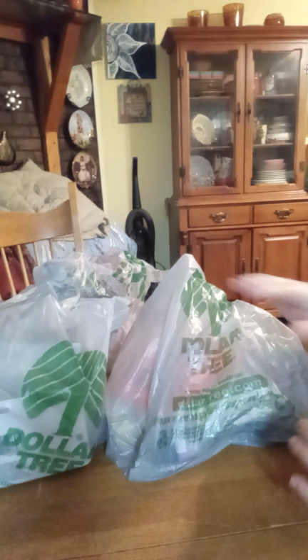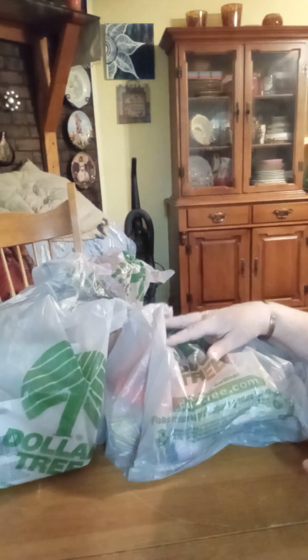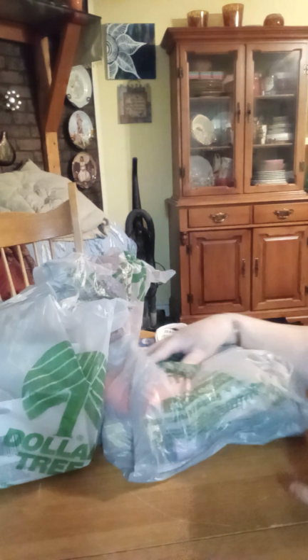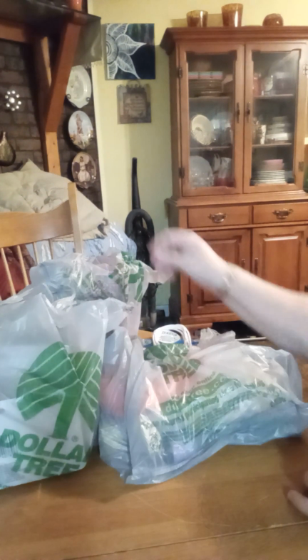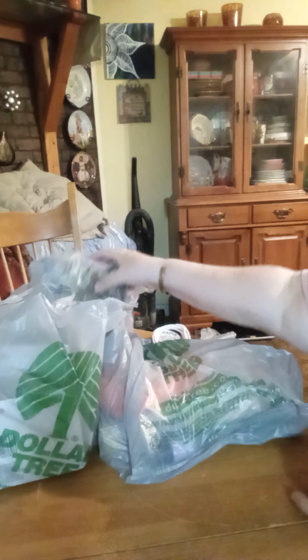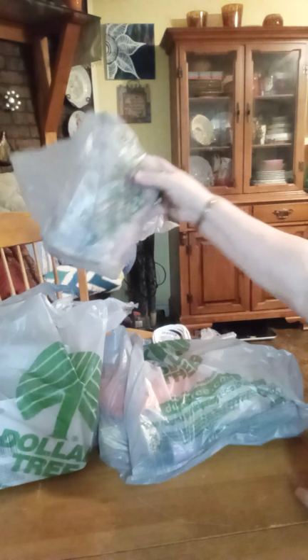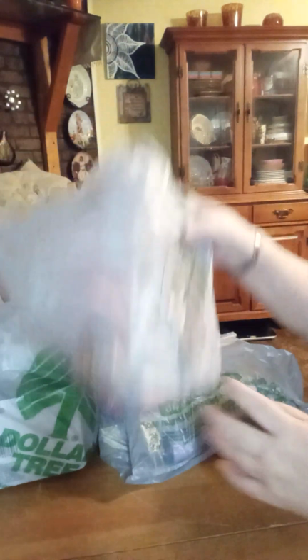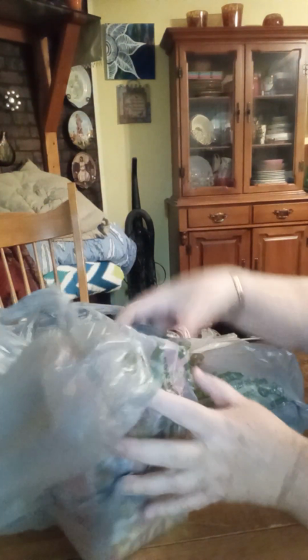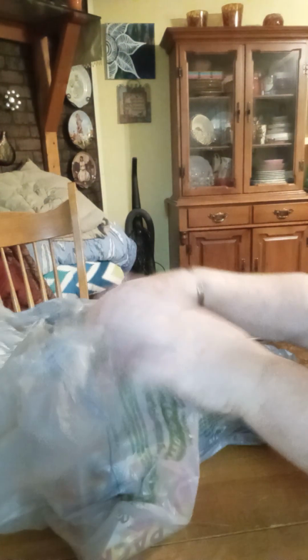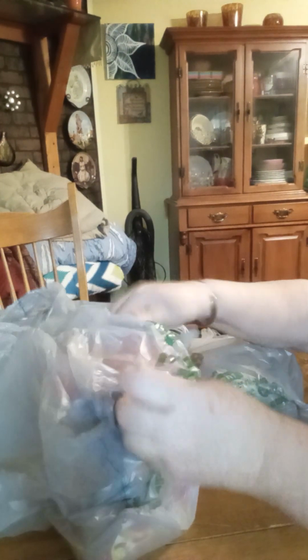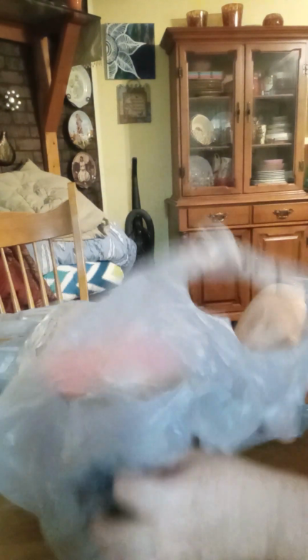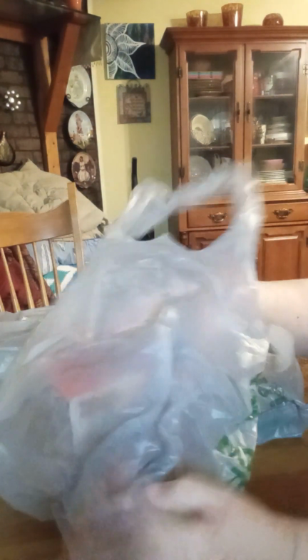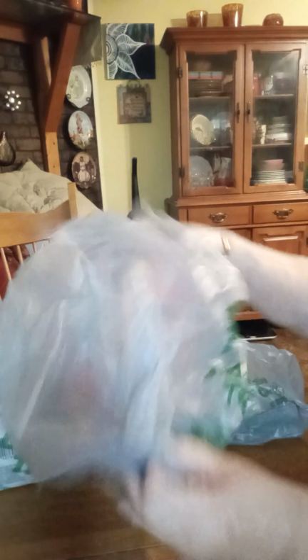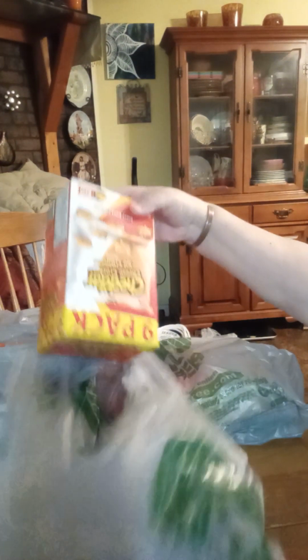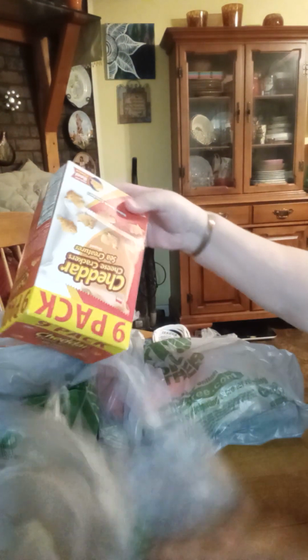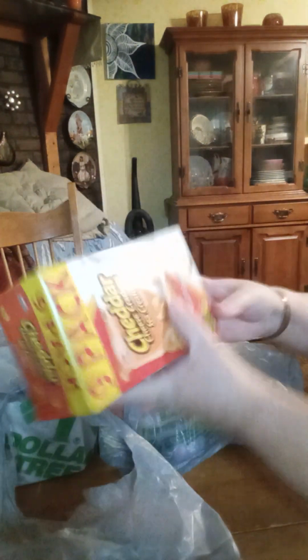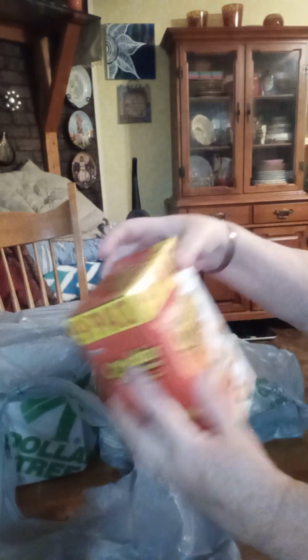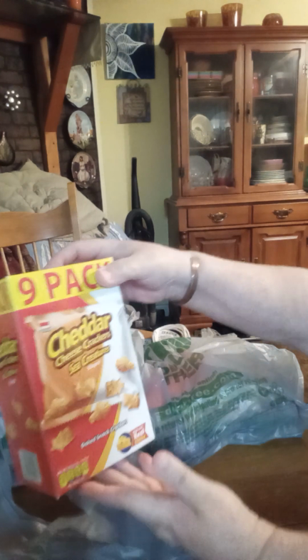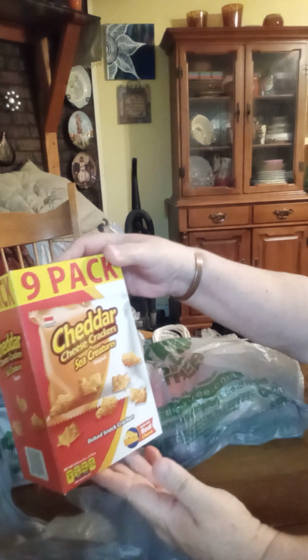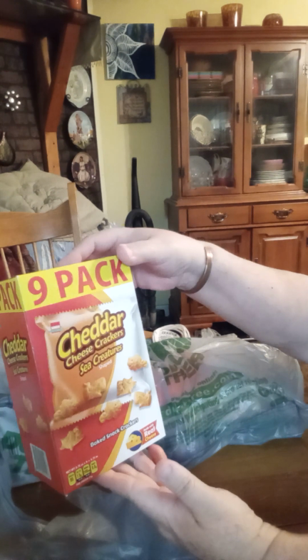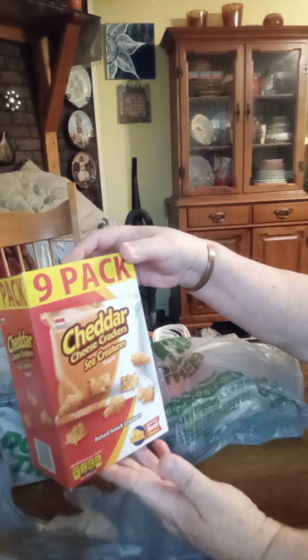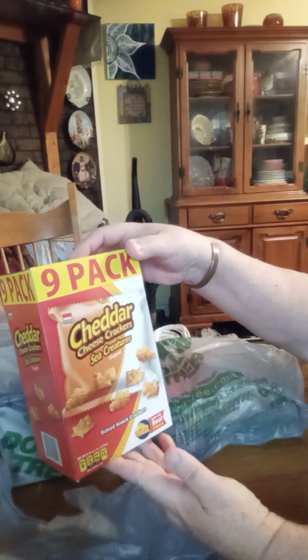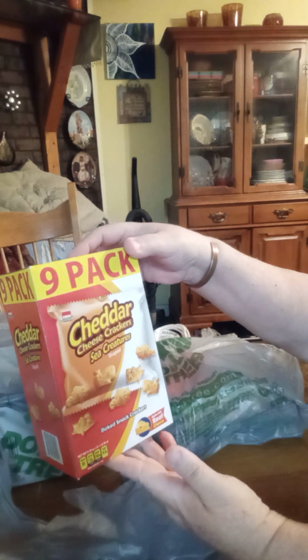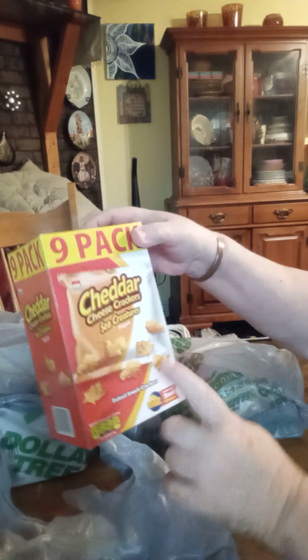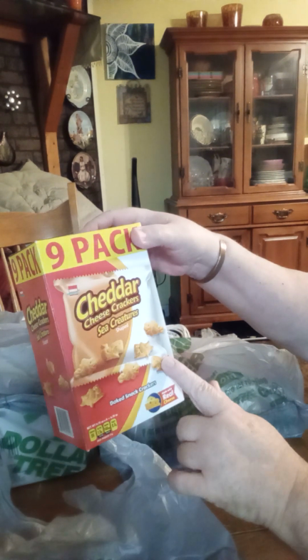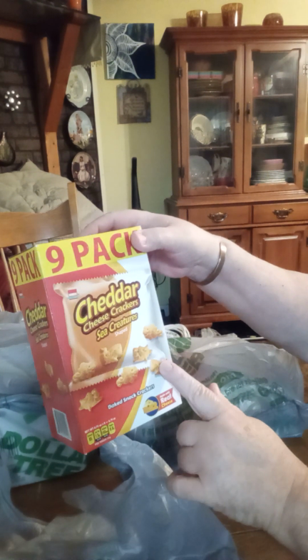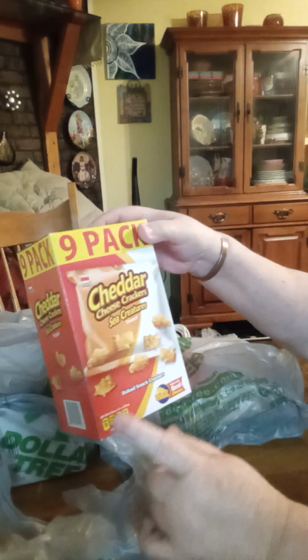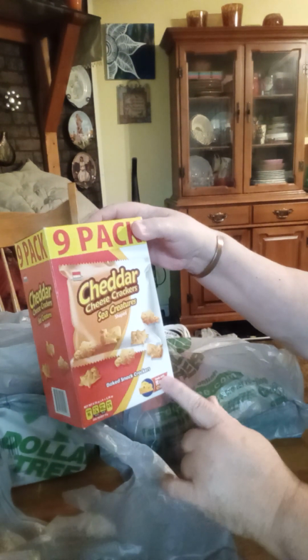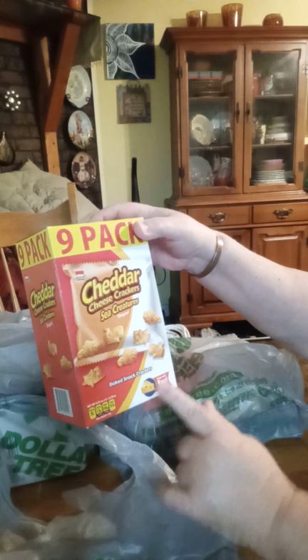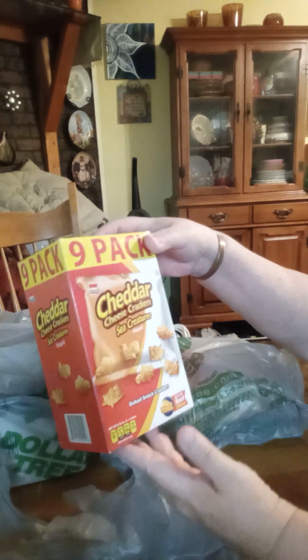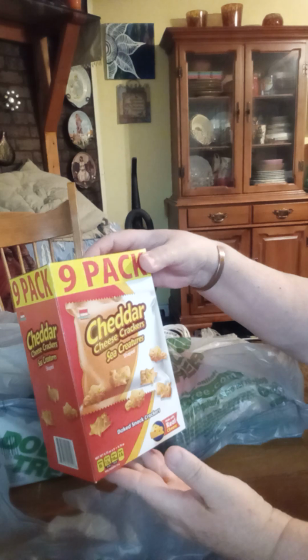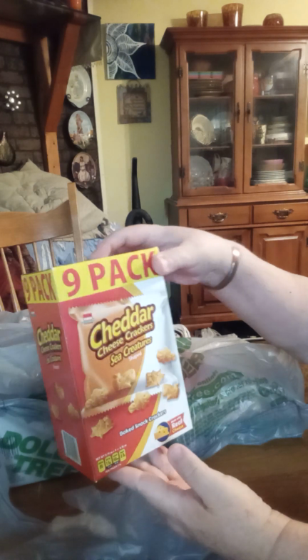We've got three bags. Let's see what's in this. Cheddar cheese crackers, sea creatures. These are individual bags. Love them.